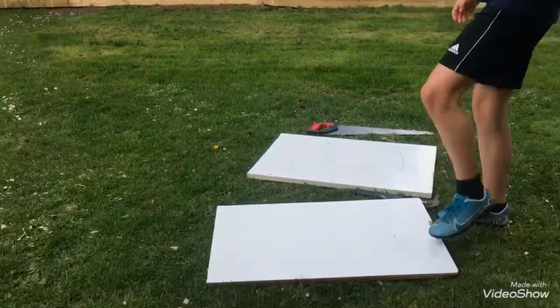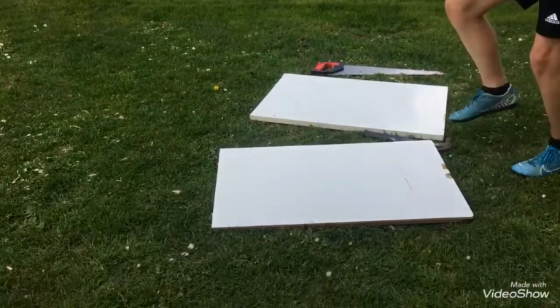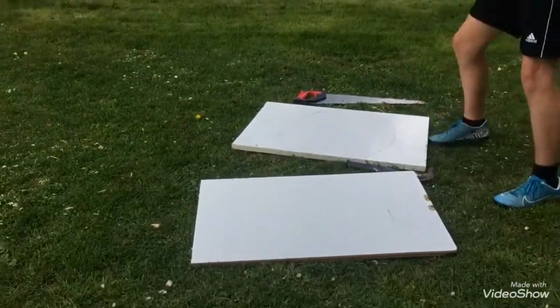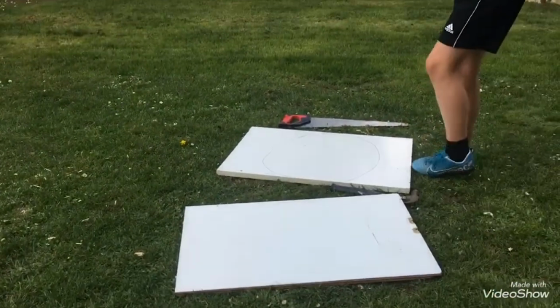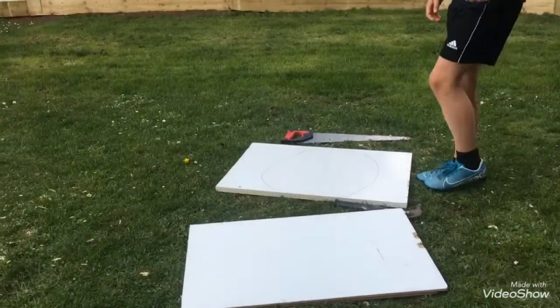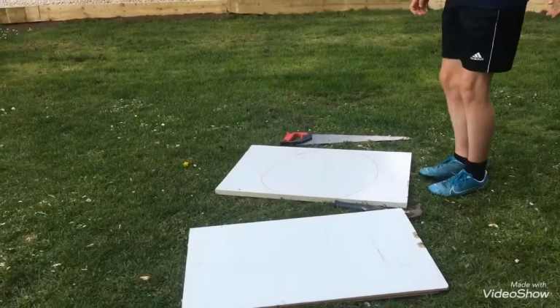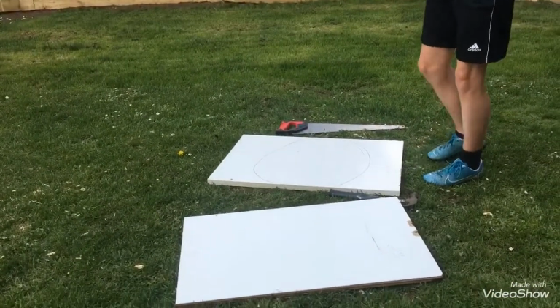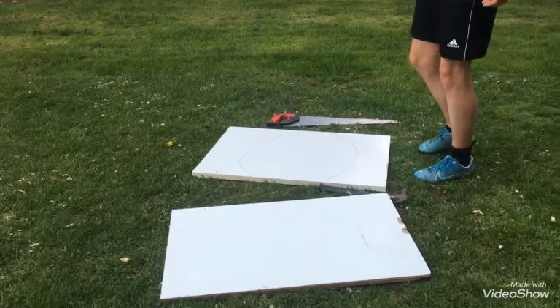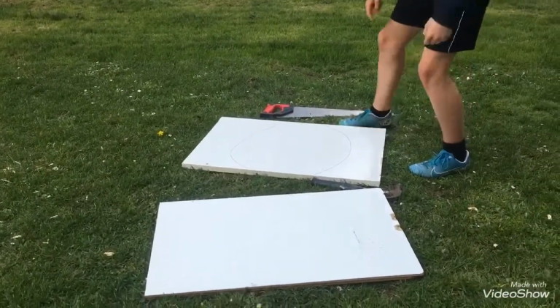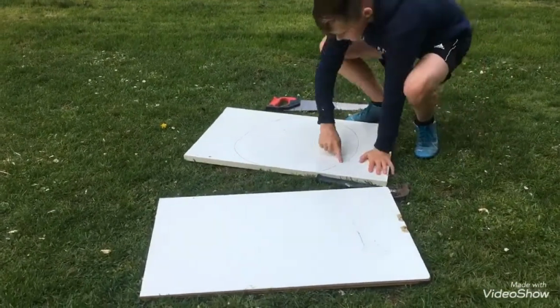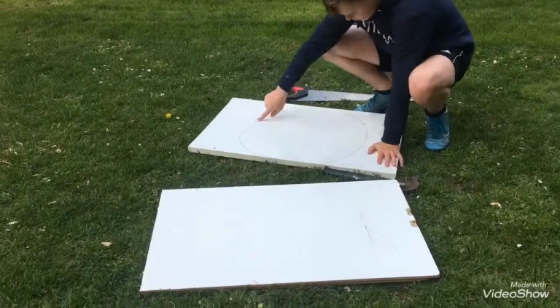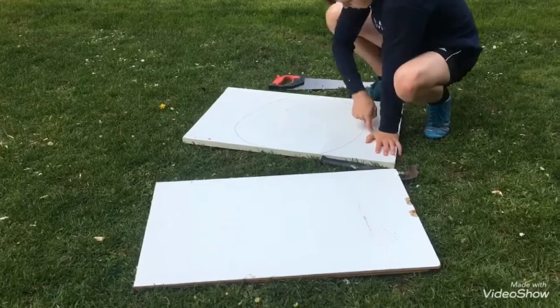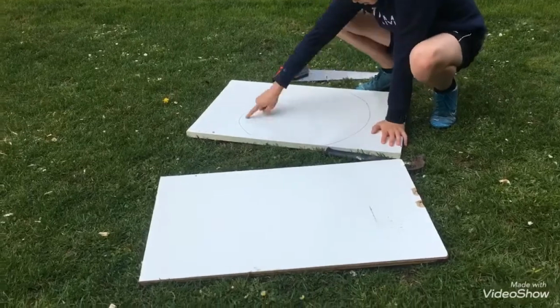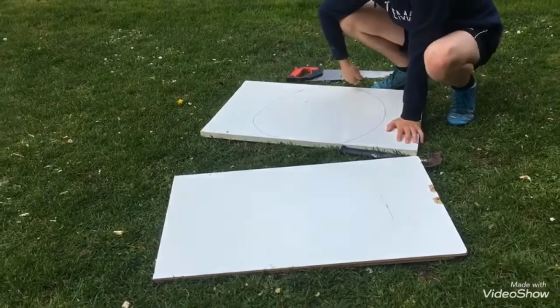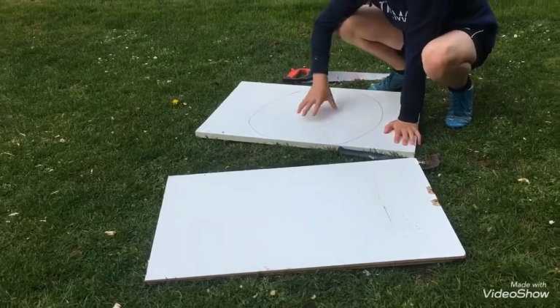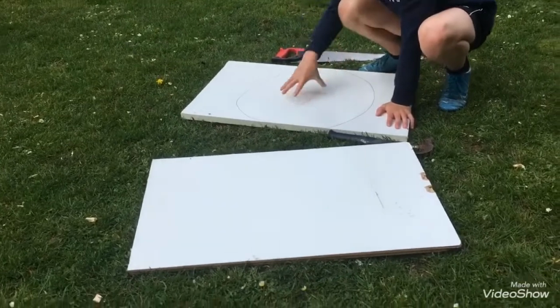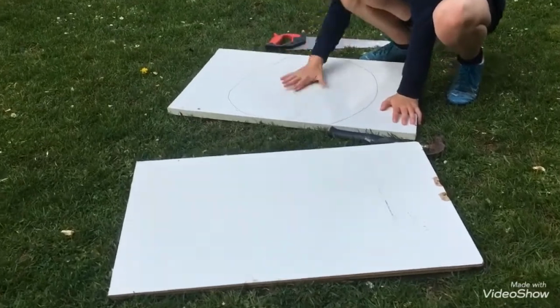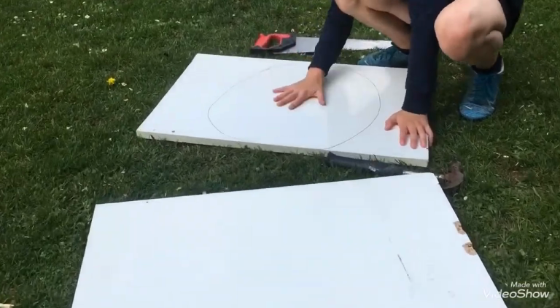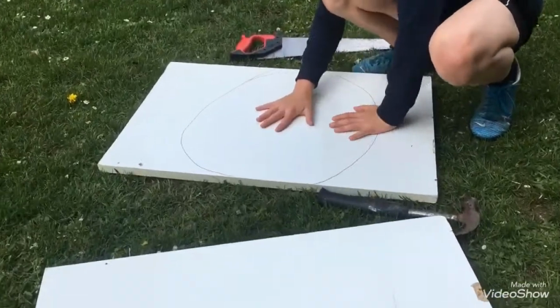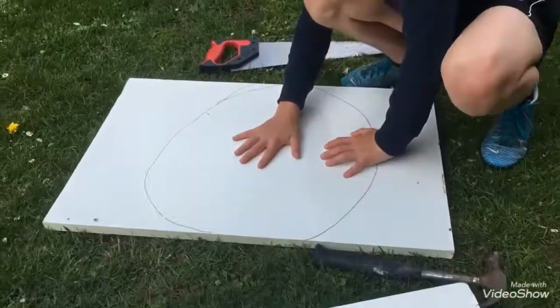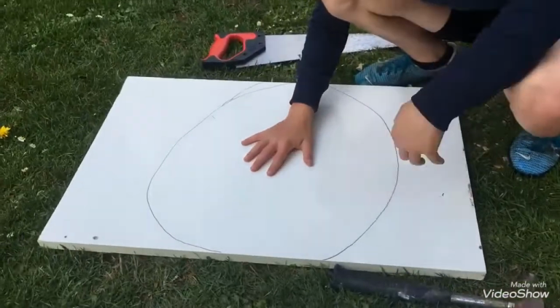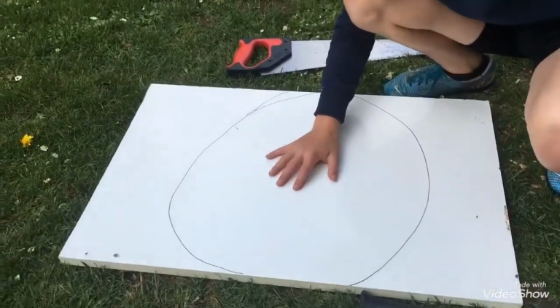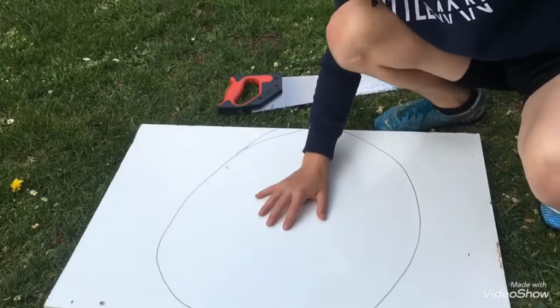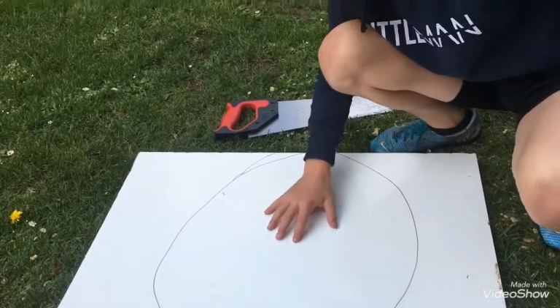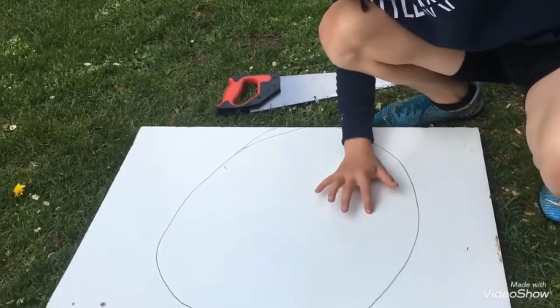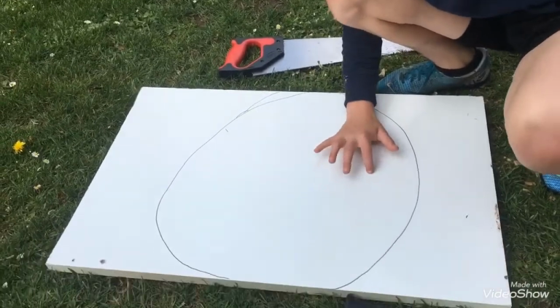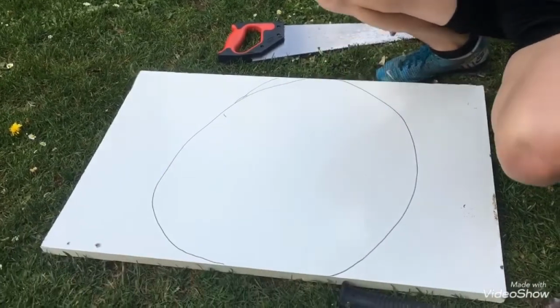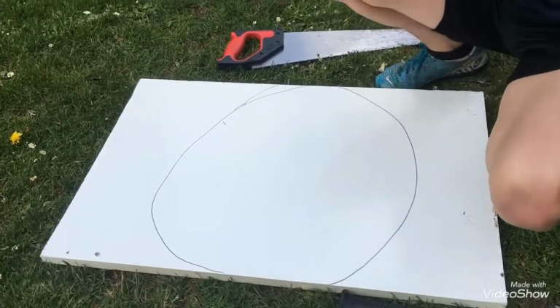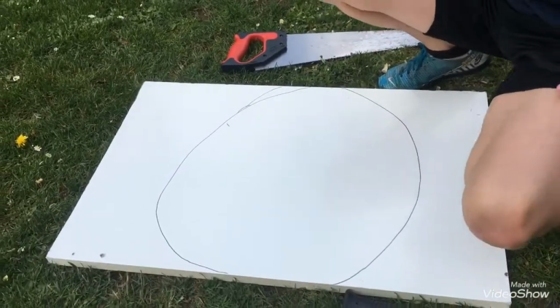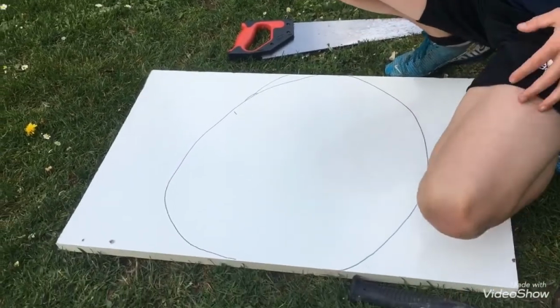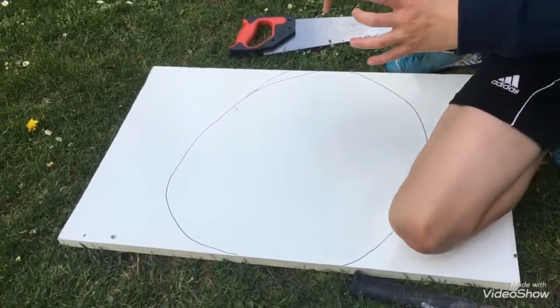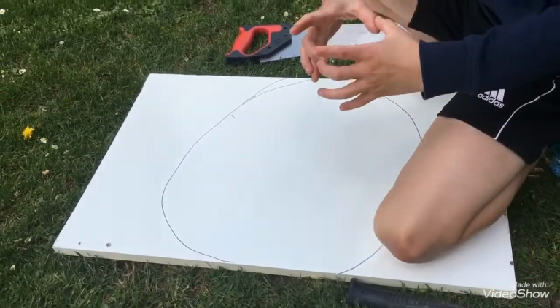All you need is two bits of wood like this, probably about this big. I've already marked out a circle here — that's going to be the base where you sit on. You're also going to need another bit of wood, probably about this thick.